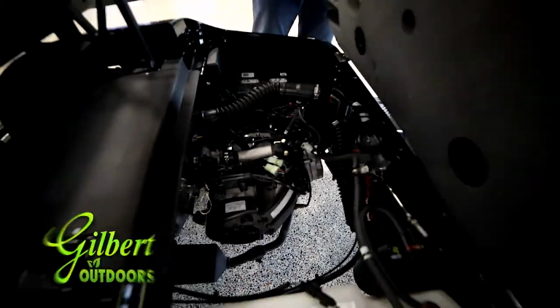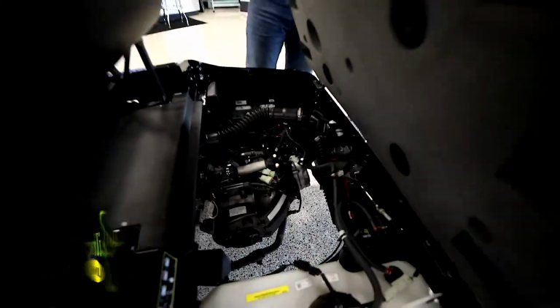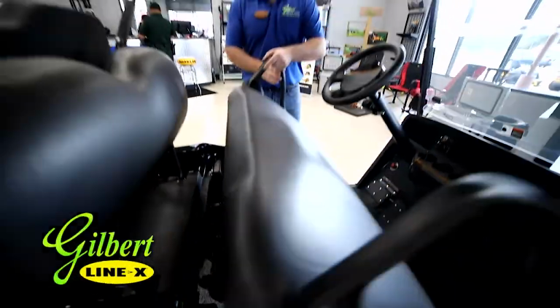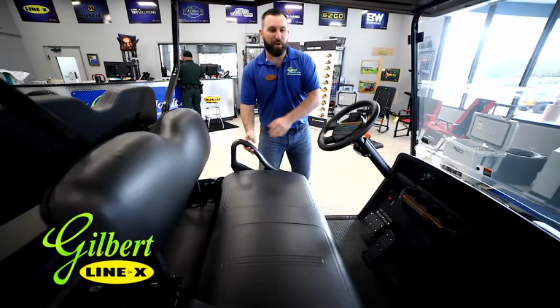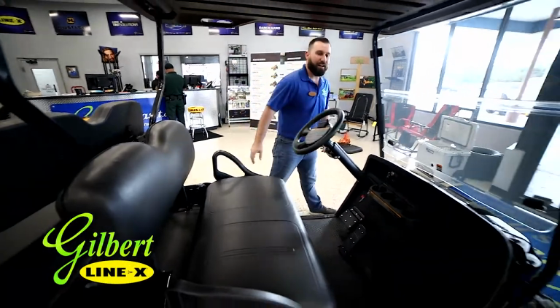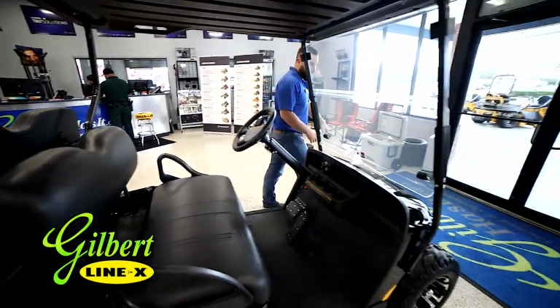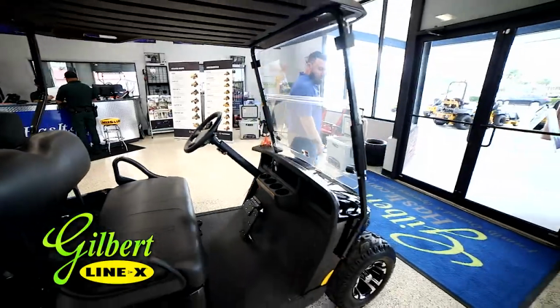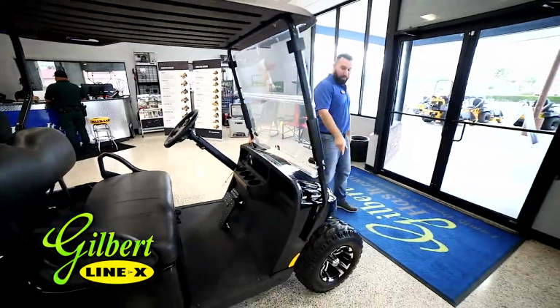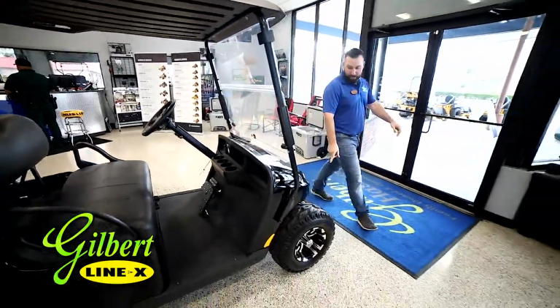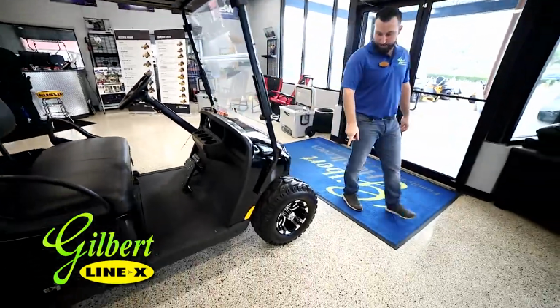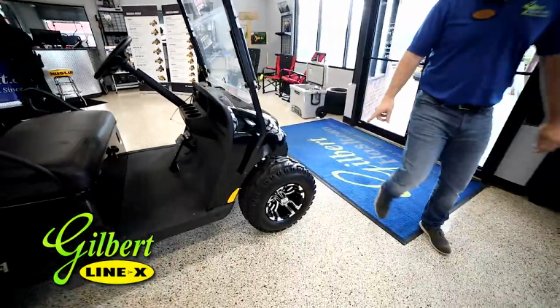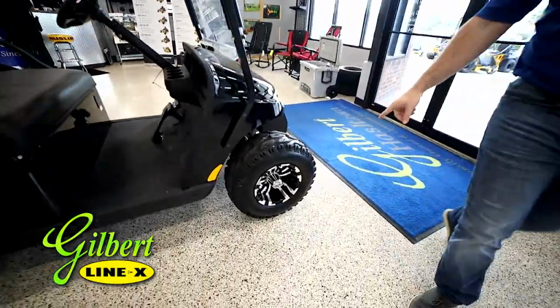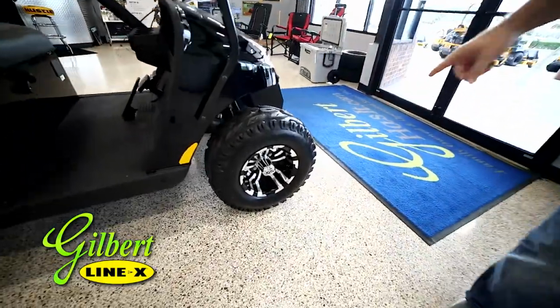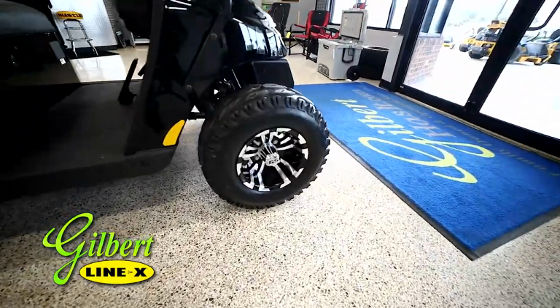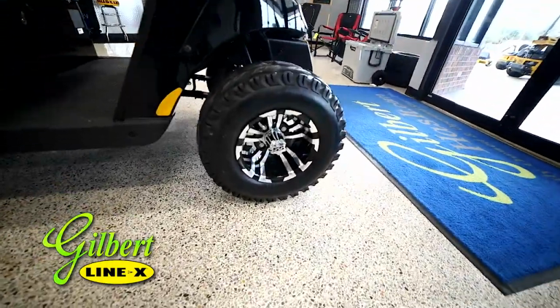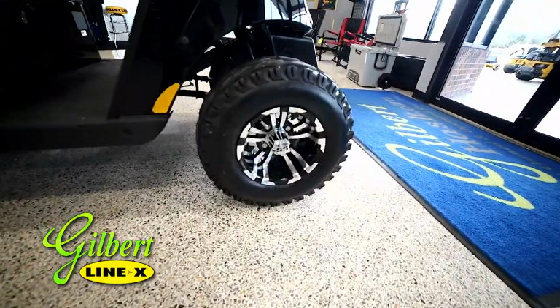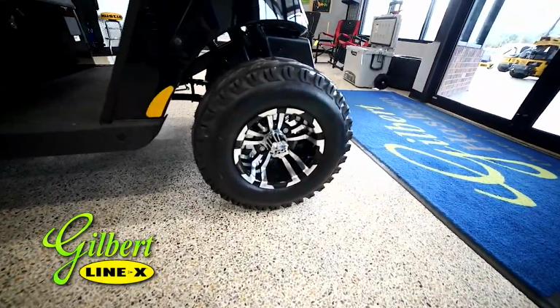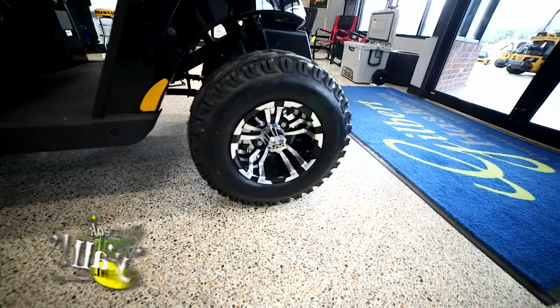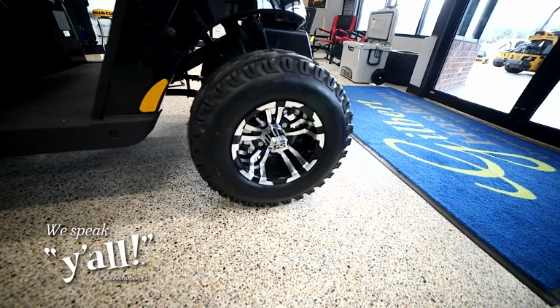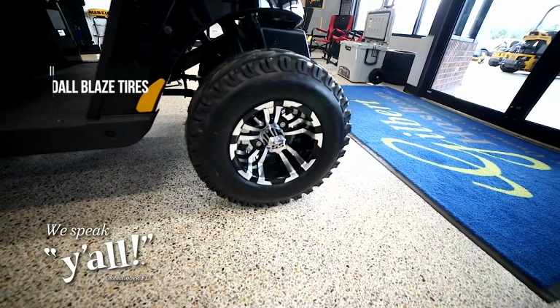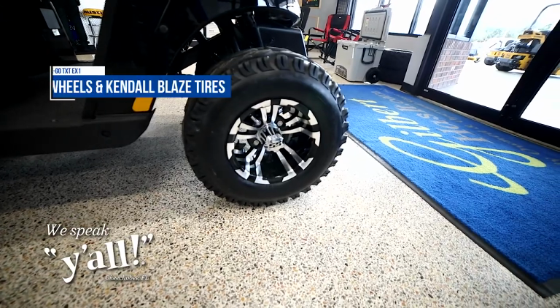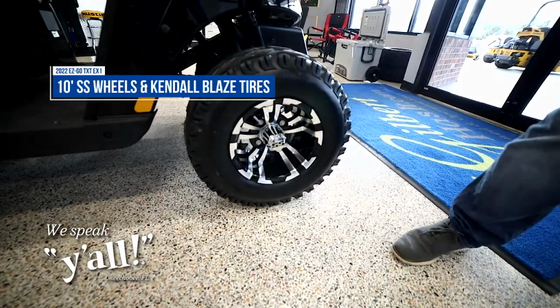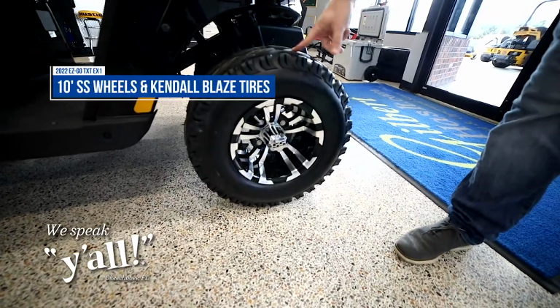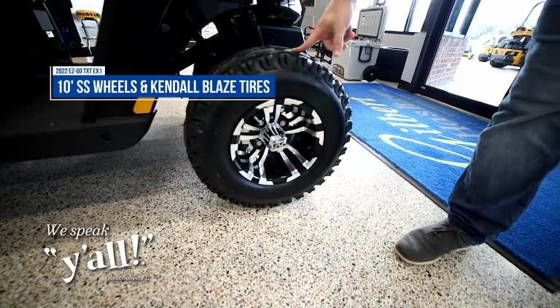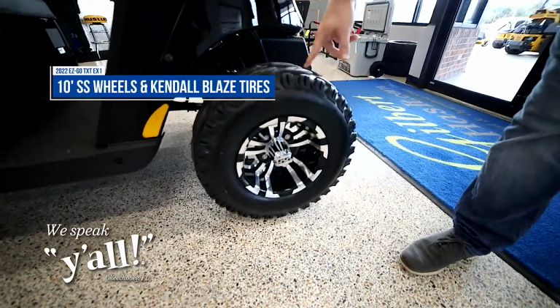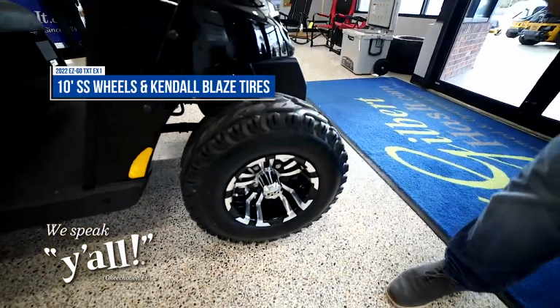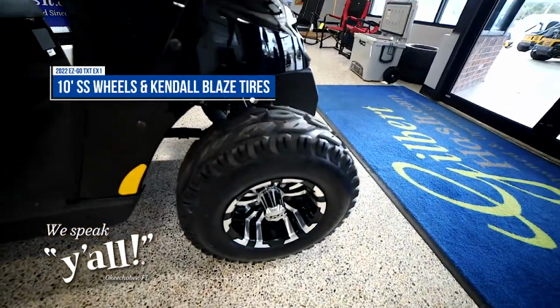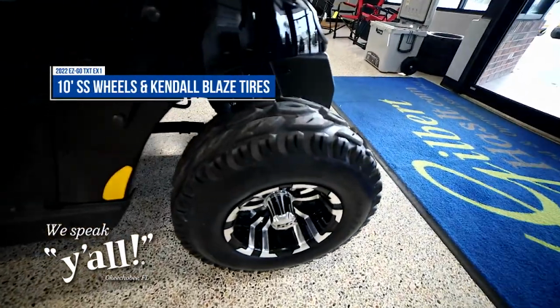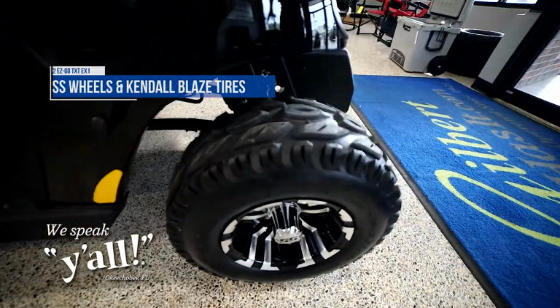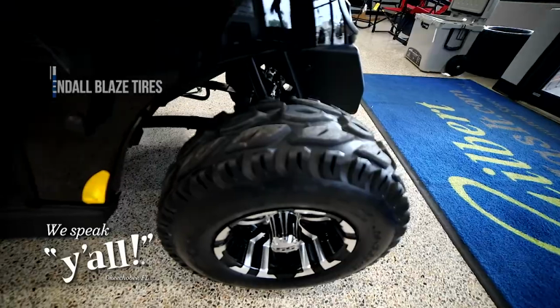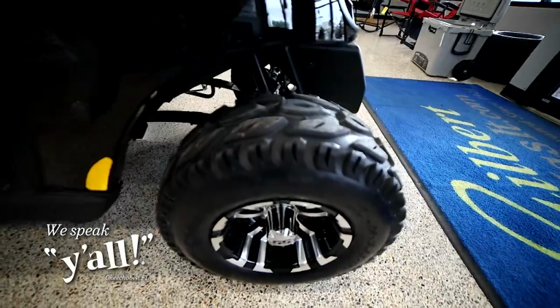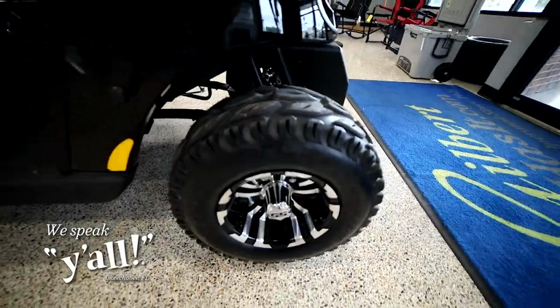Speaking of tires, what we've got are these upgraded 10-inch EZGO accessory SS wheels with the Kenda Blaze tires. Nice, good look, but still rides good on the asphalt.